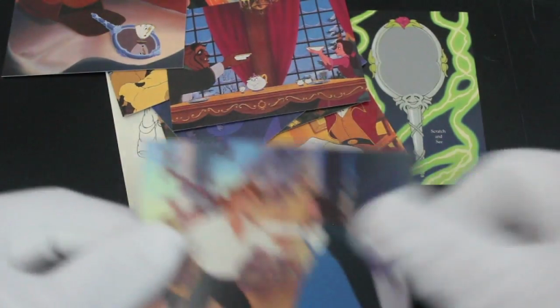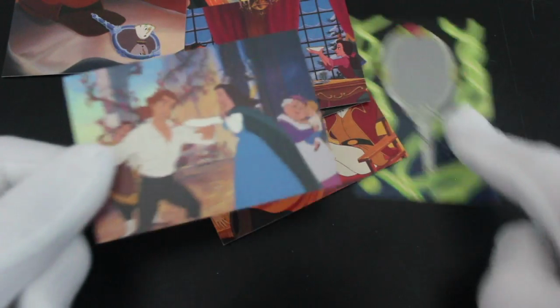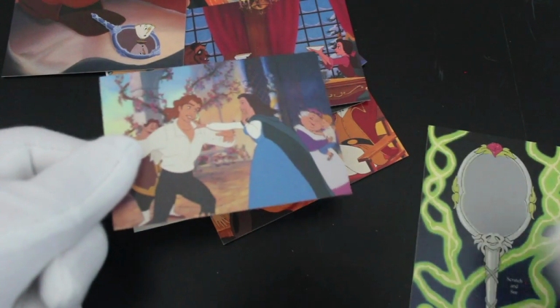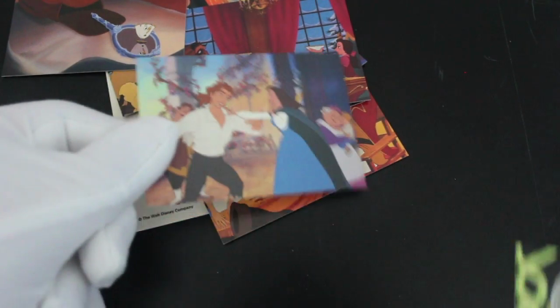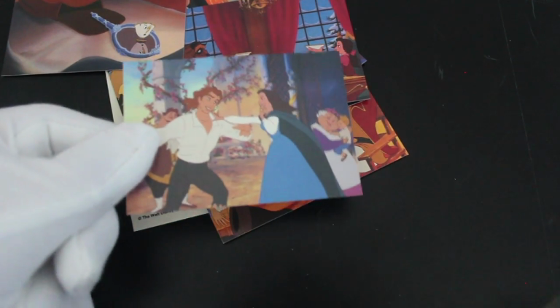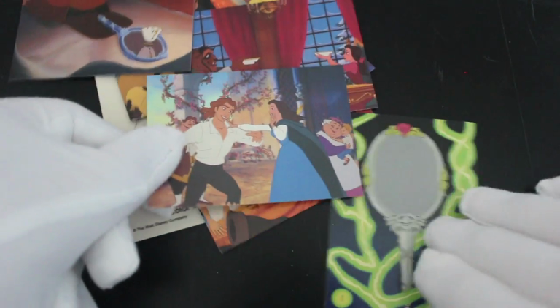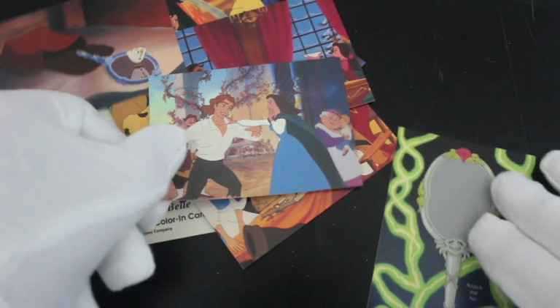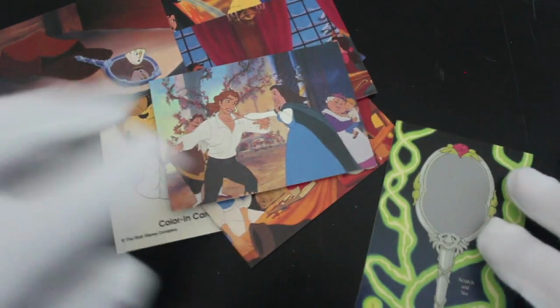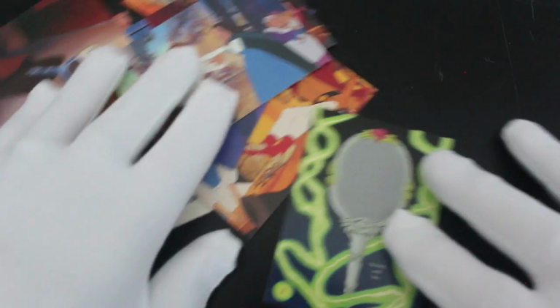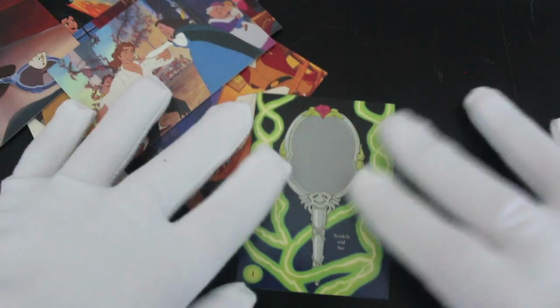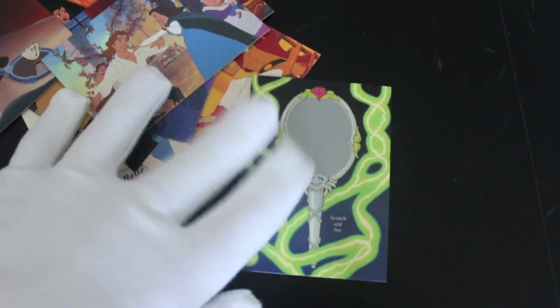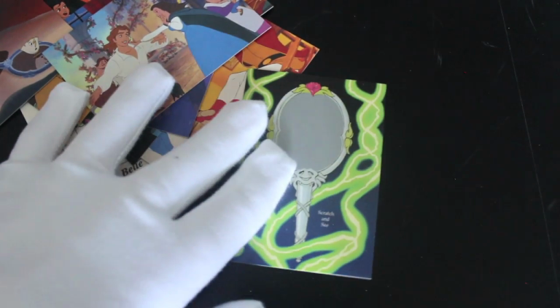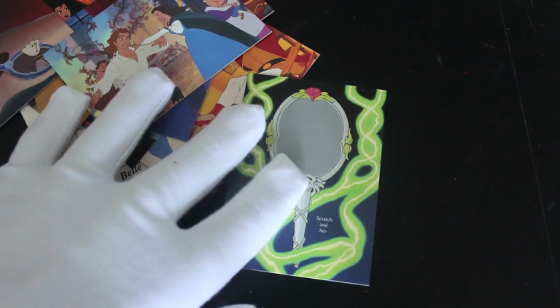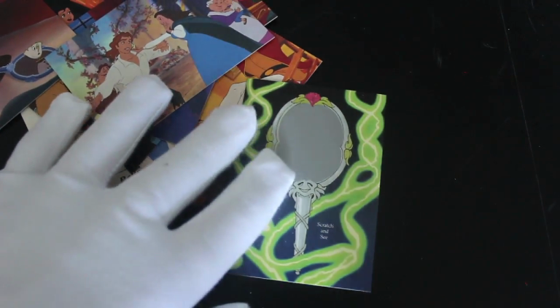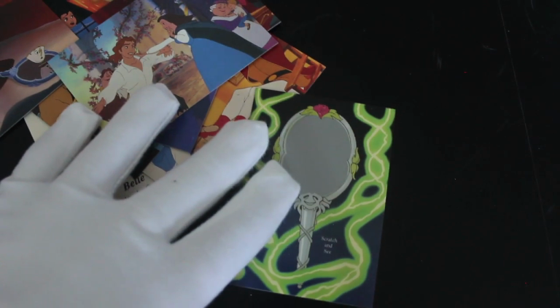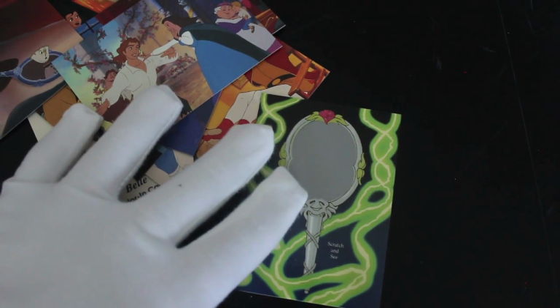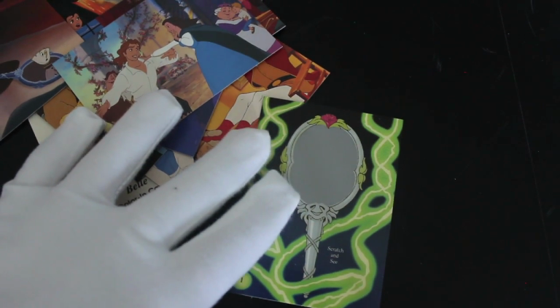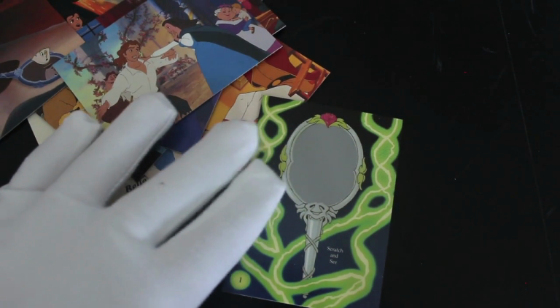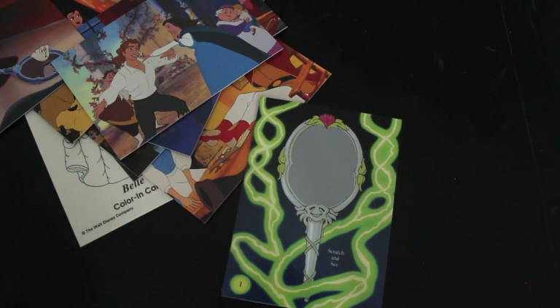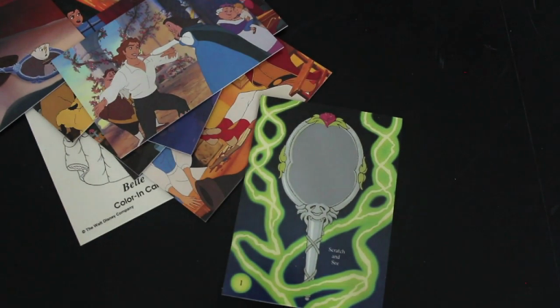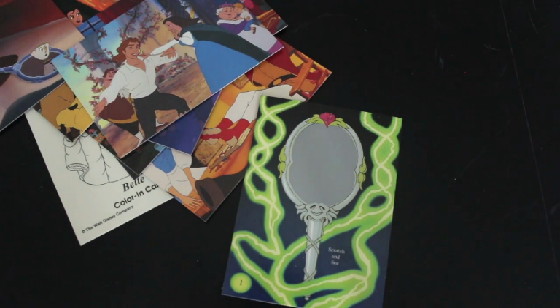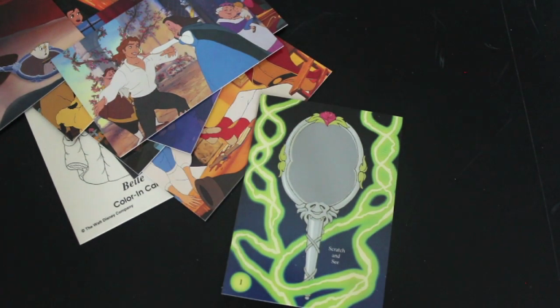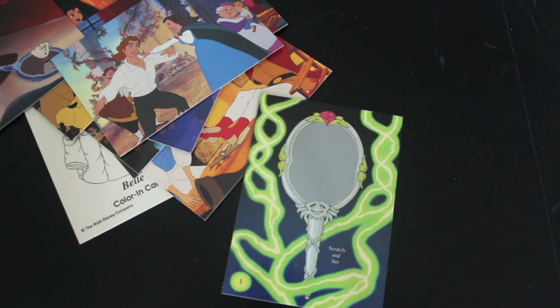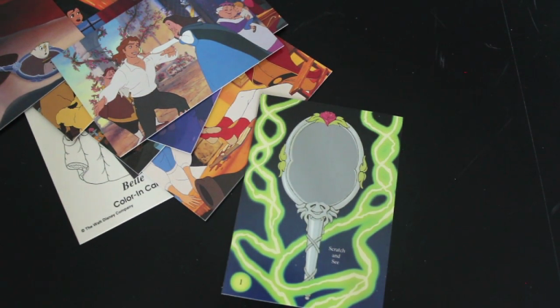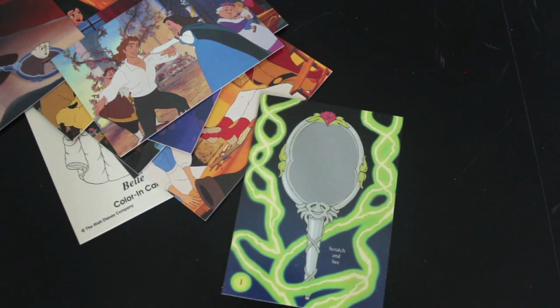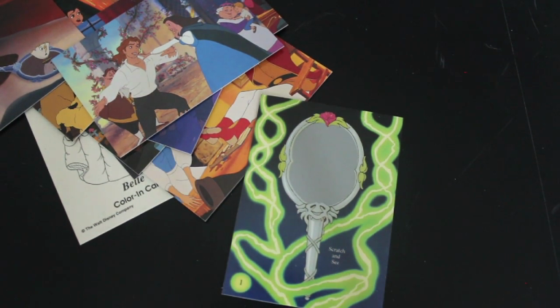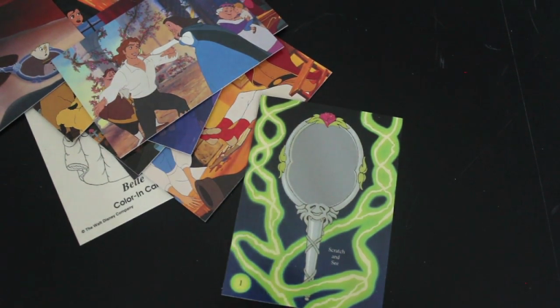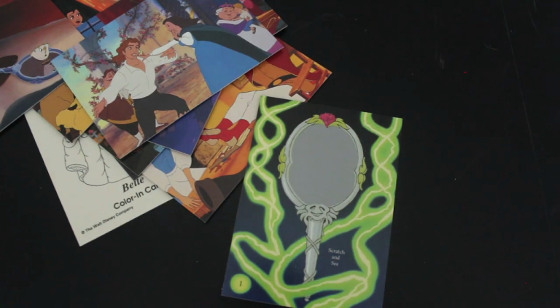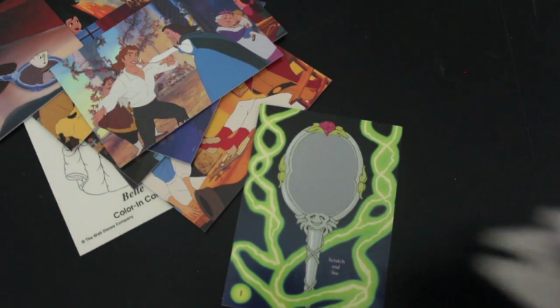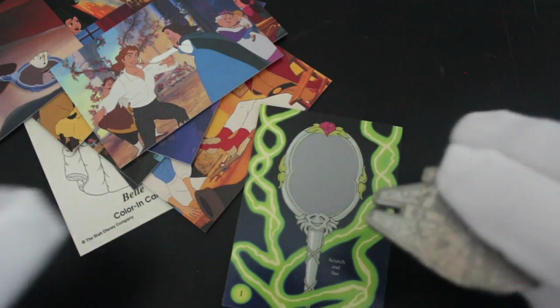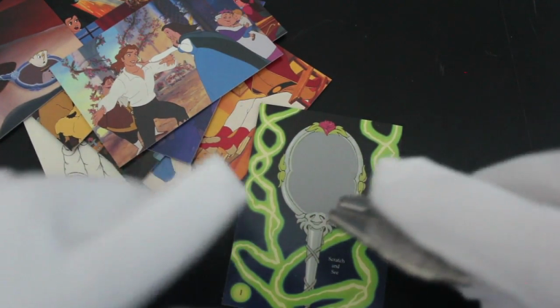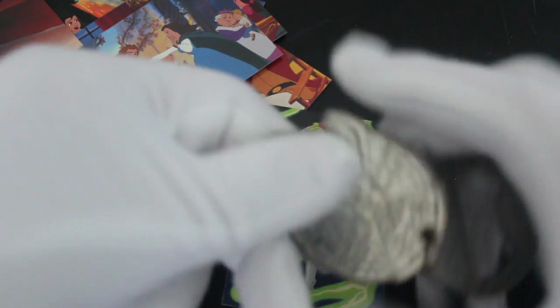We're gonna have to try and get this scratch card sorted before we end this episode. Just so happens I've got a Millennium Falcon scraper I can use to scratch it with.